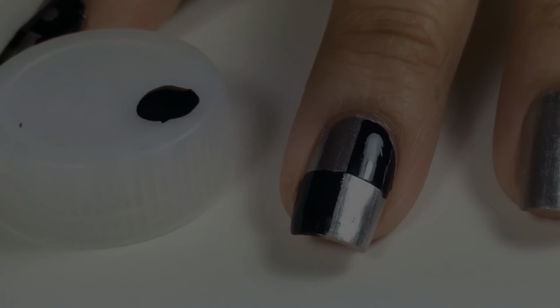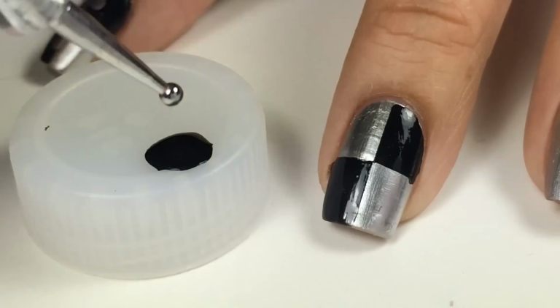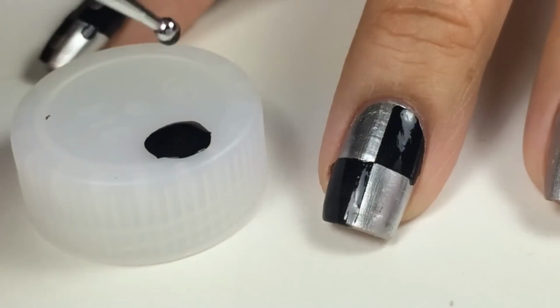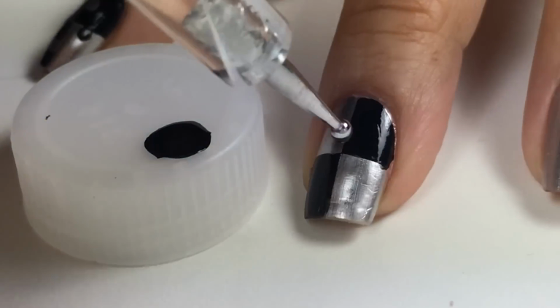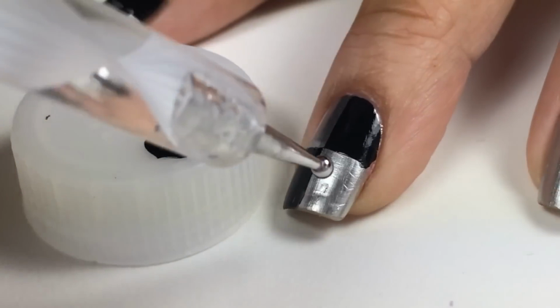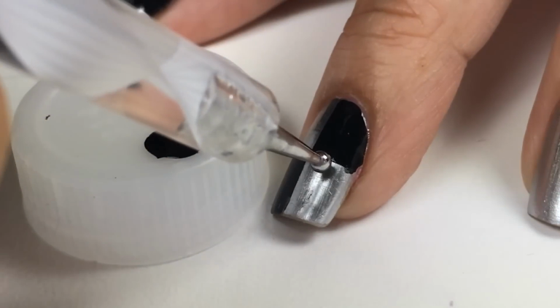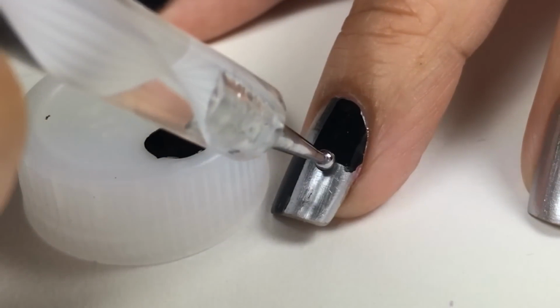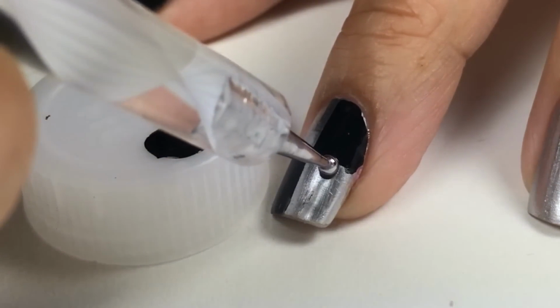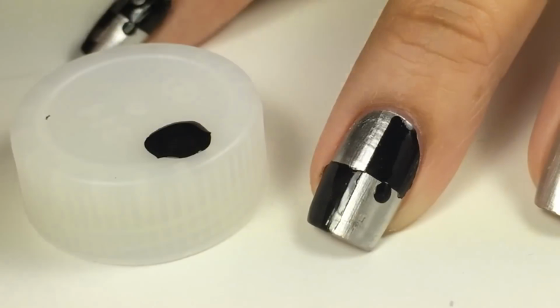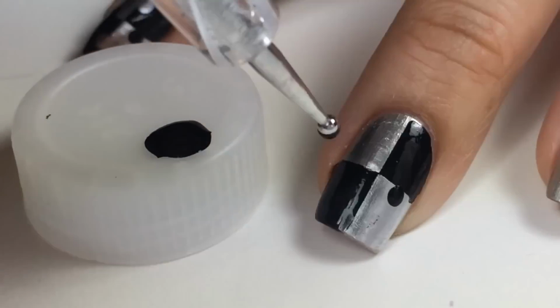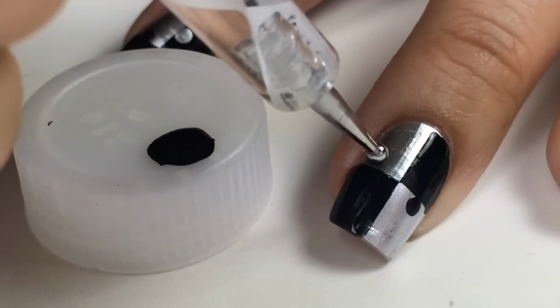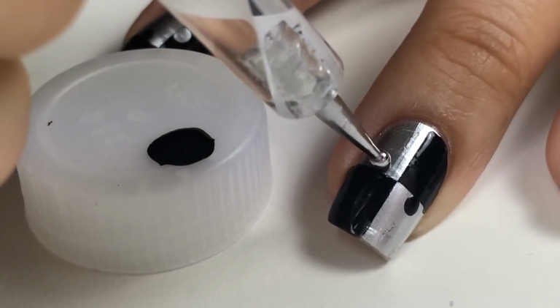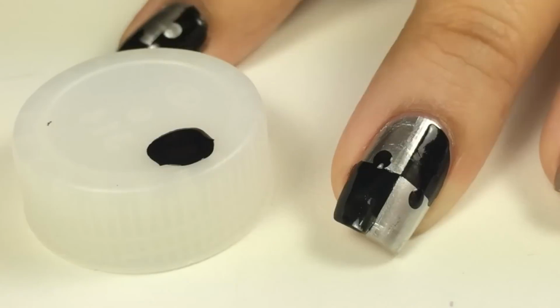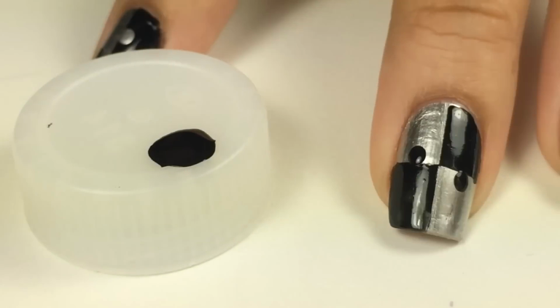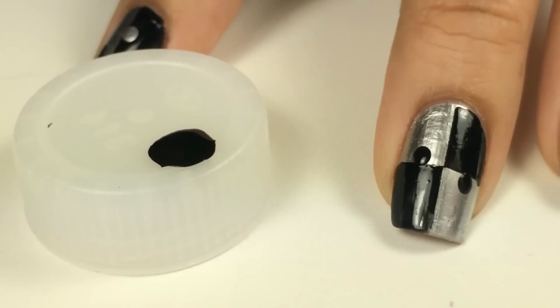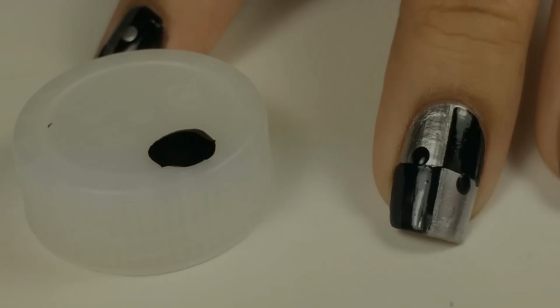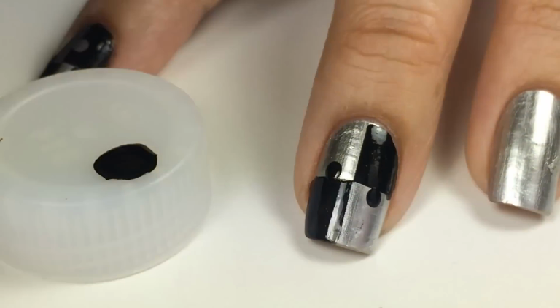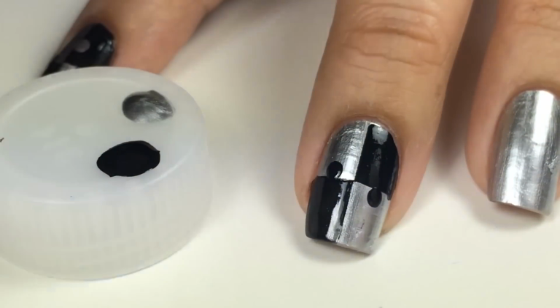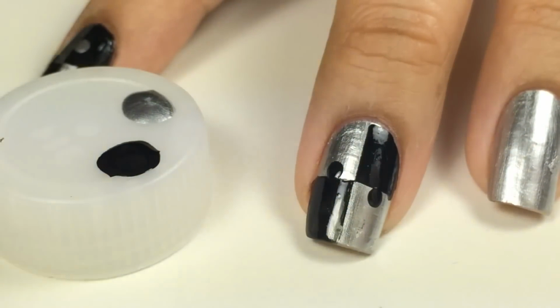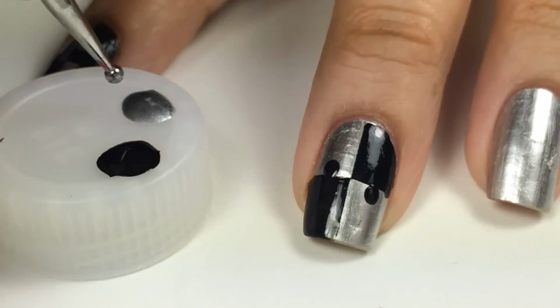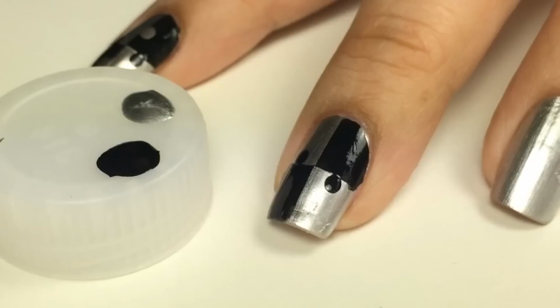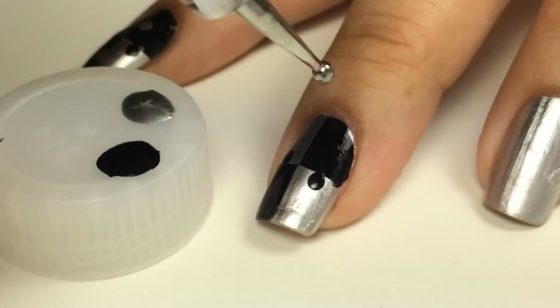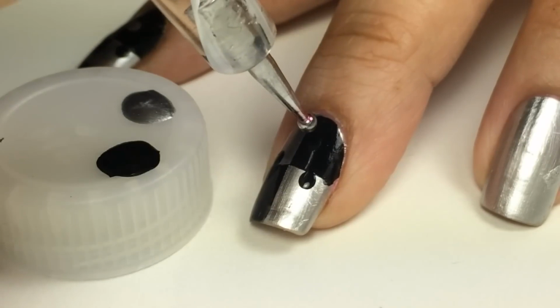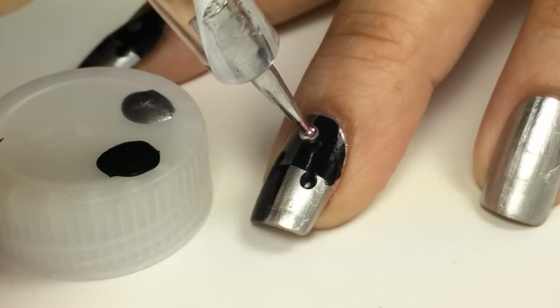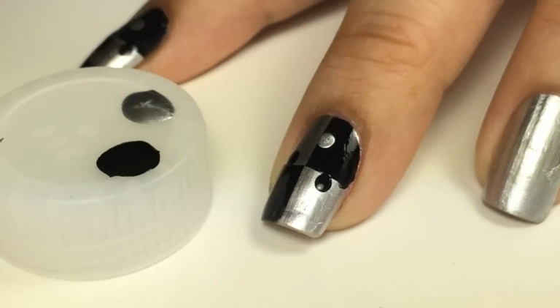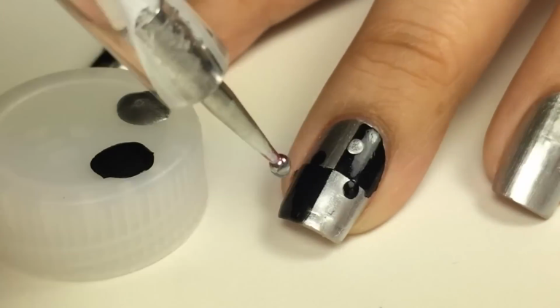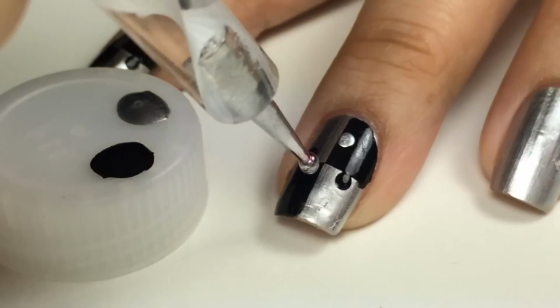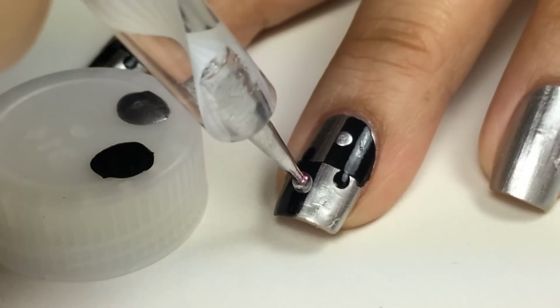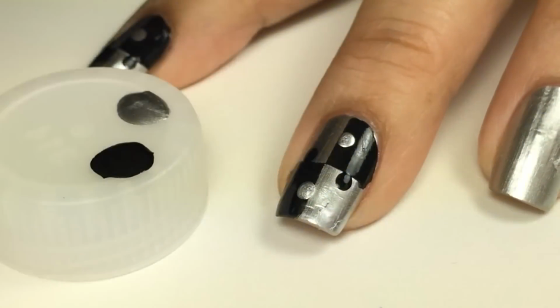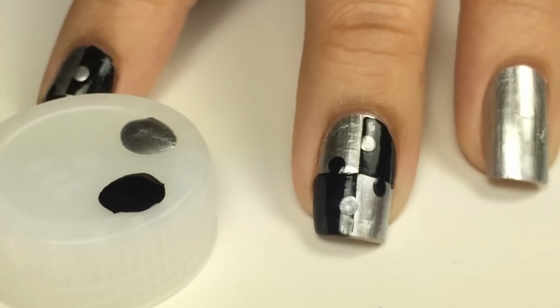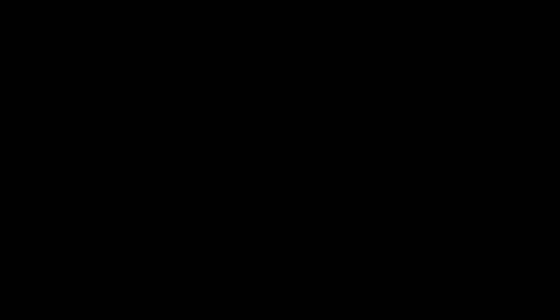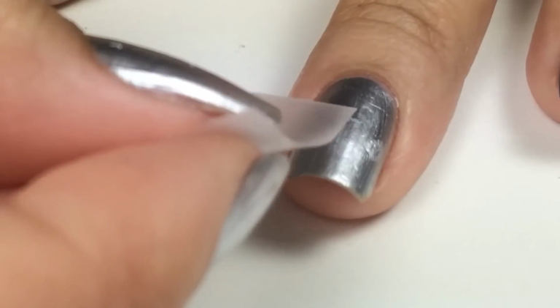Now to add the puzzle pieces, I'm using a nail dotting tool and I'll put a dot in the middle of each line. And then with my second color, I cleaned off my nail dotting tool and I'll apply it to the vertical in the middle.